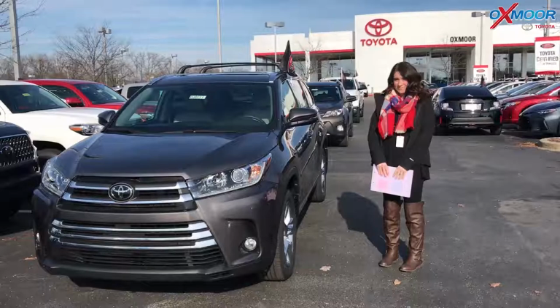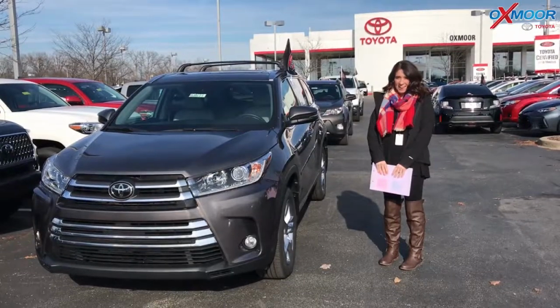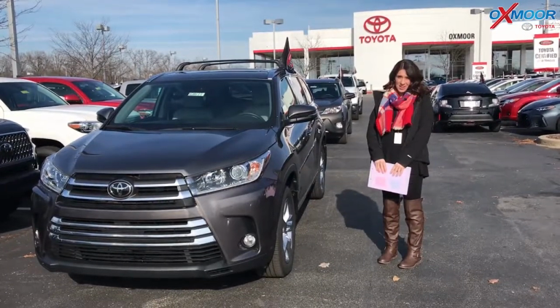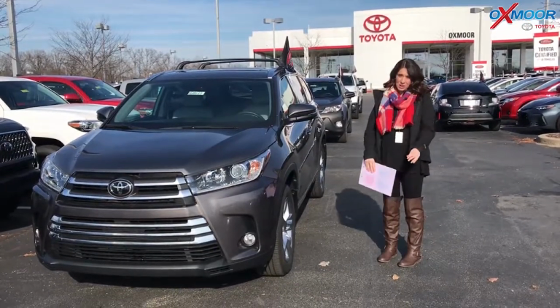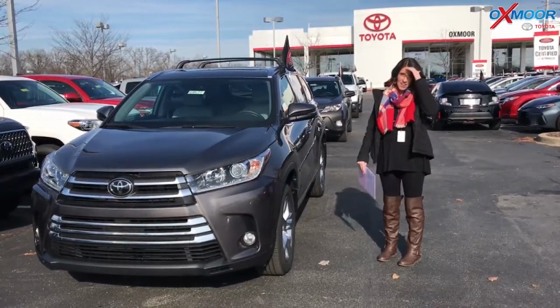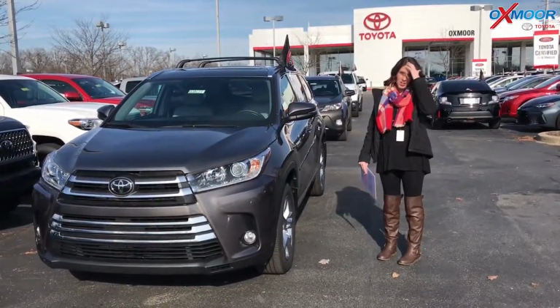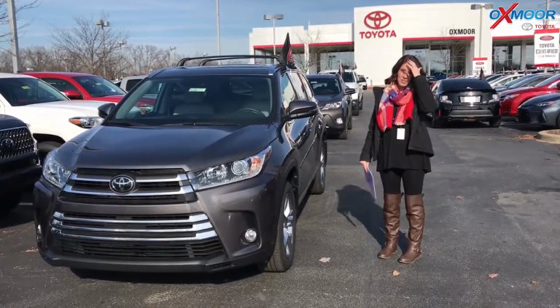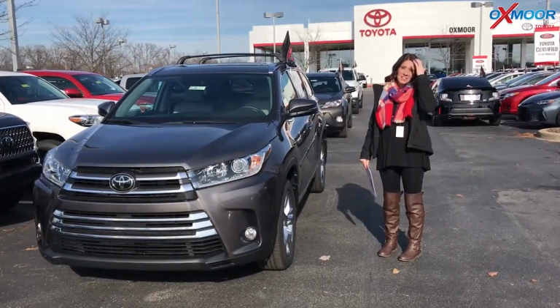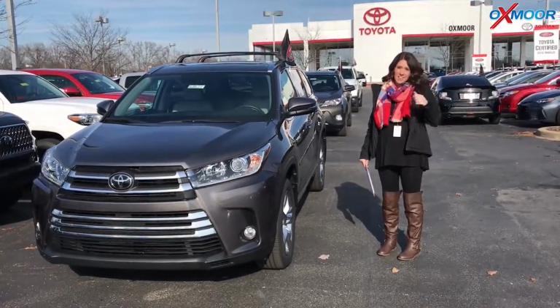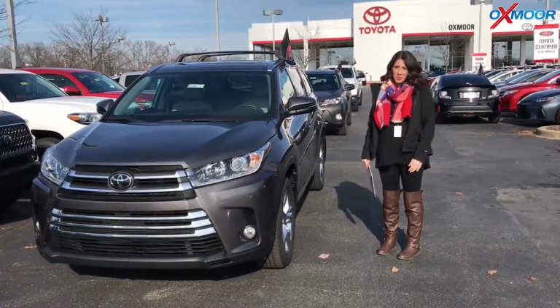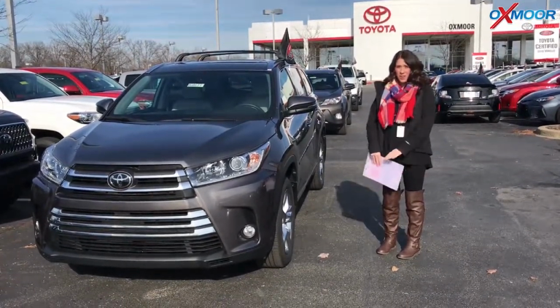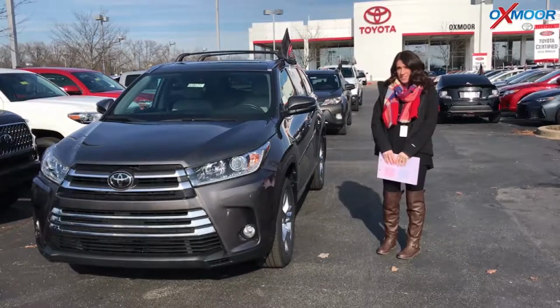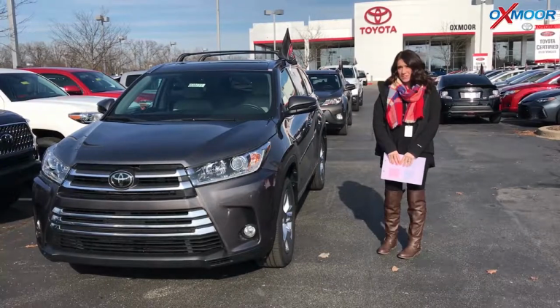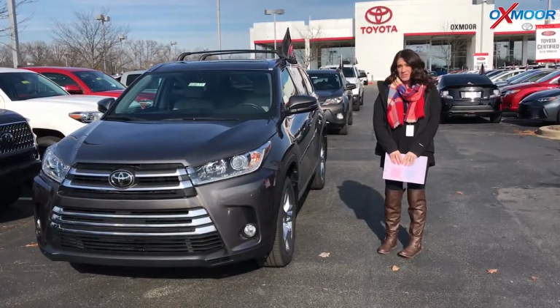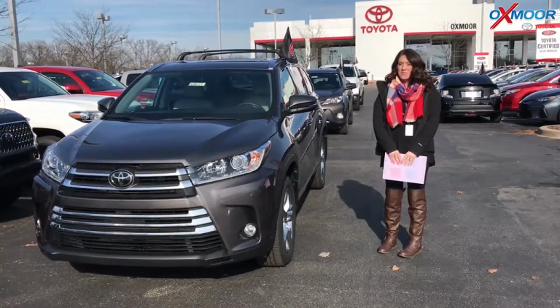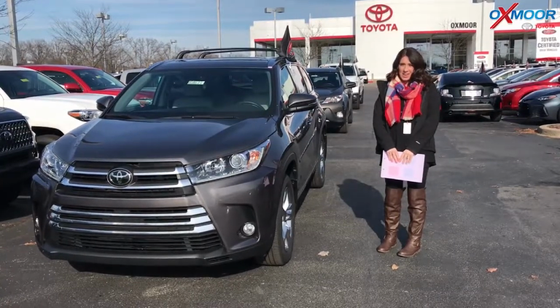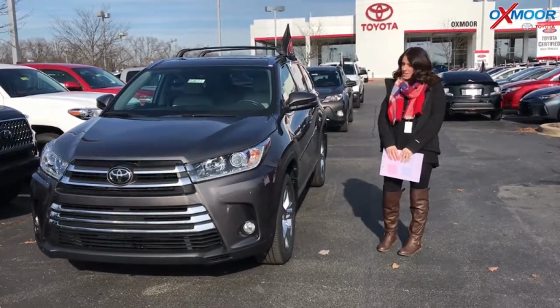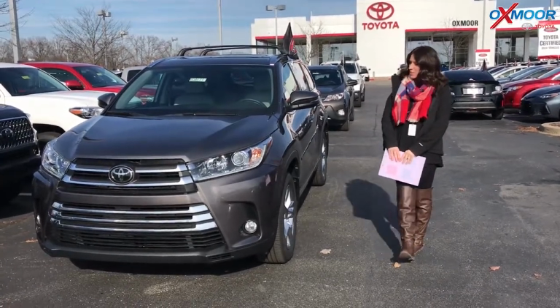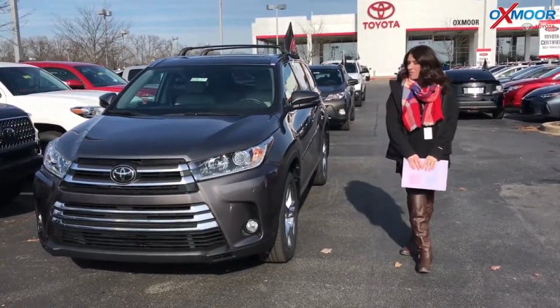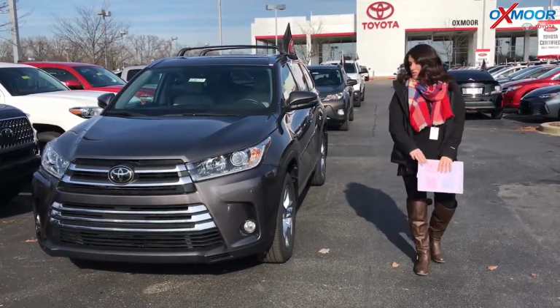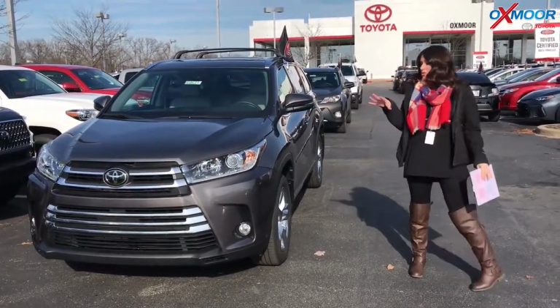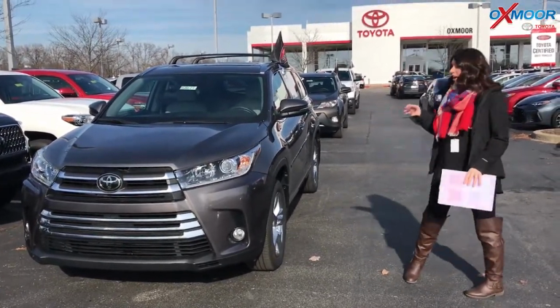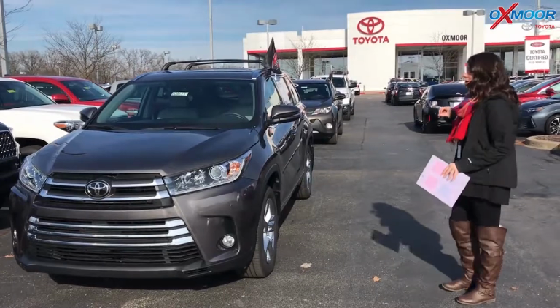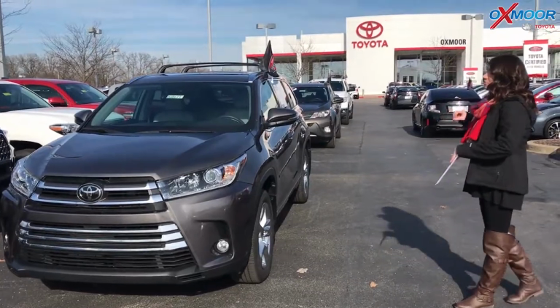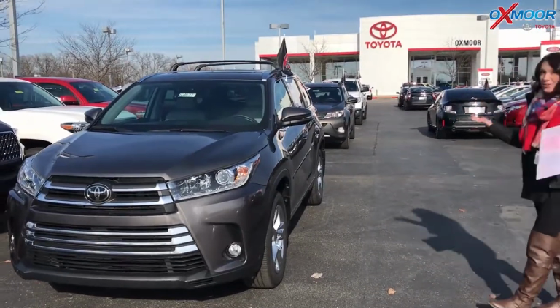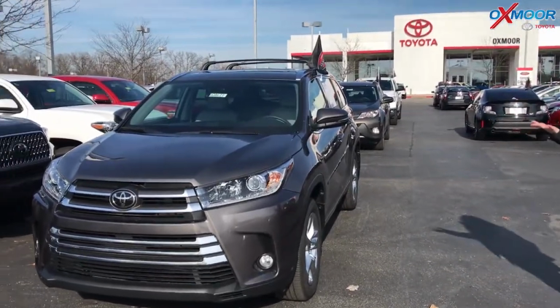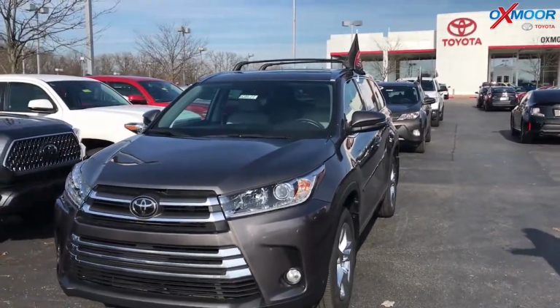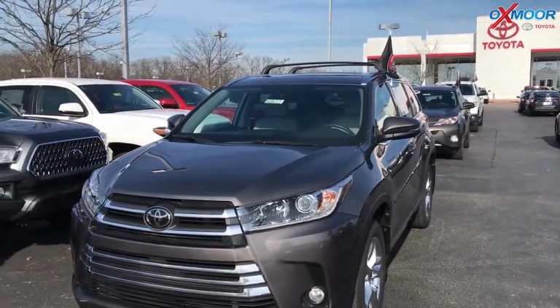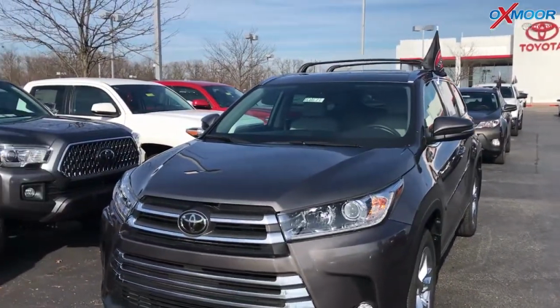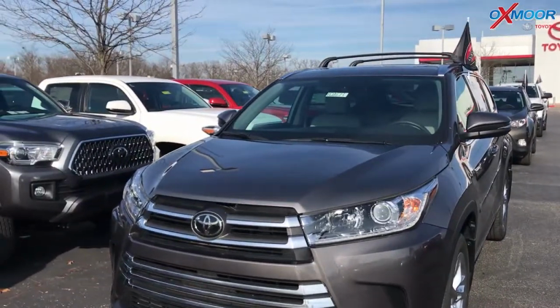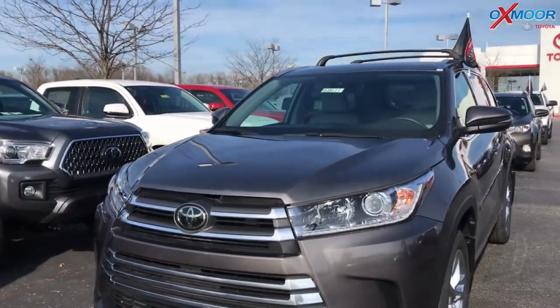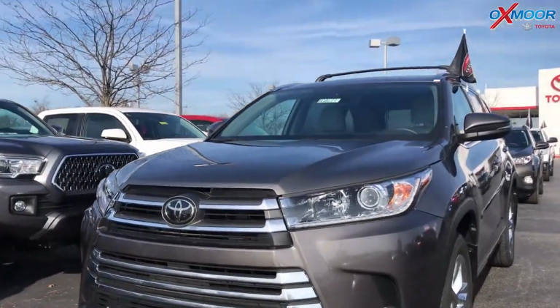Hey everyone, it's Gabrielle with Oxmoor Auto Group. I'm here today at Oxmoor Toyota for our Facebook used vehicles of the week. This week we have three Toyota certified pre-owned Toyotas to share with you guys. We're going to go ahead and start with the Highlander.